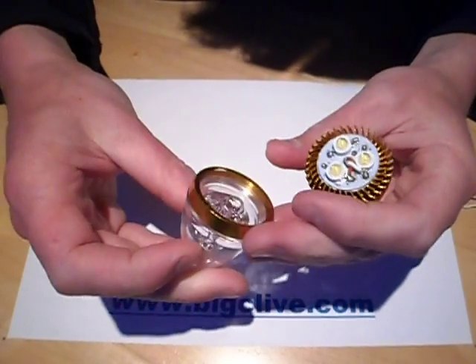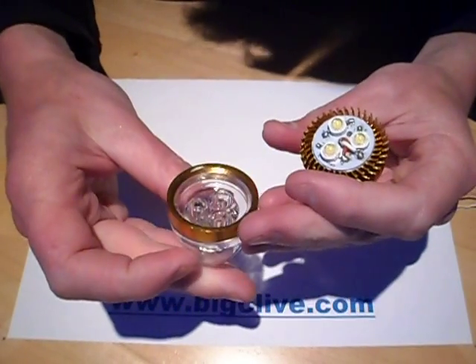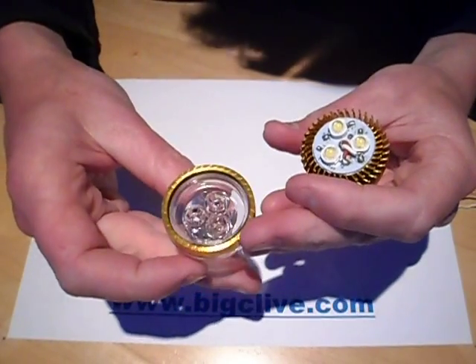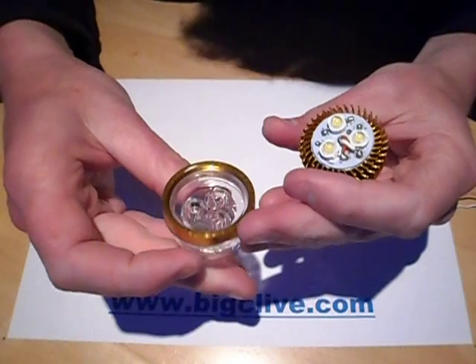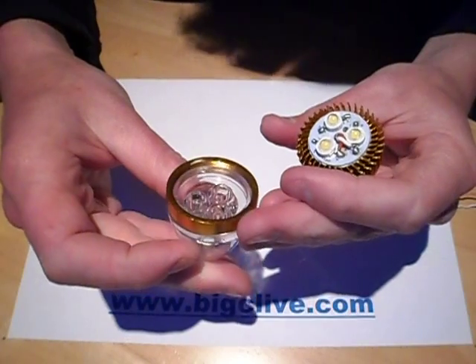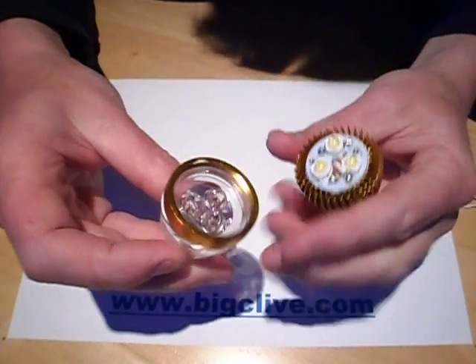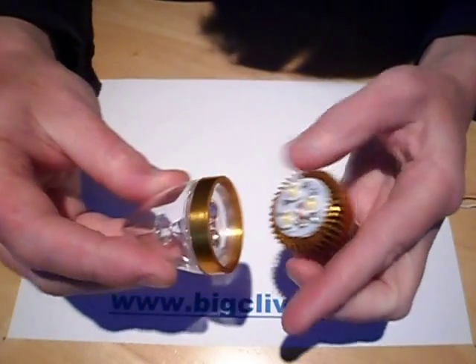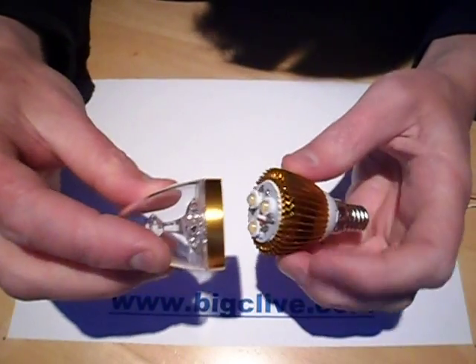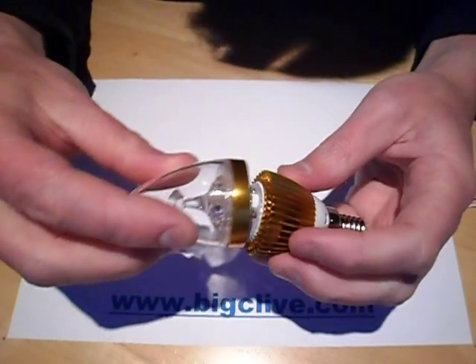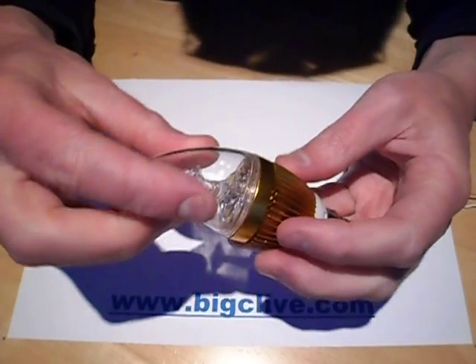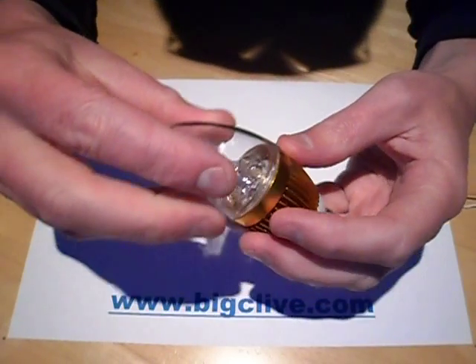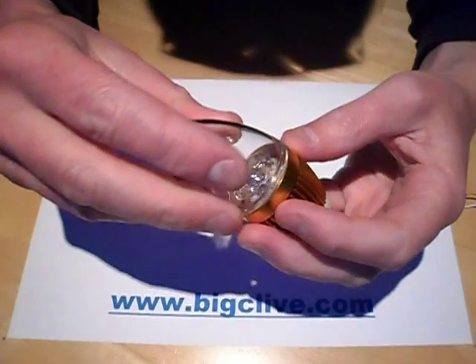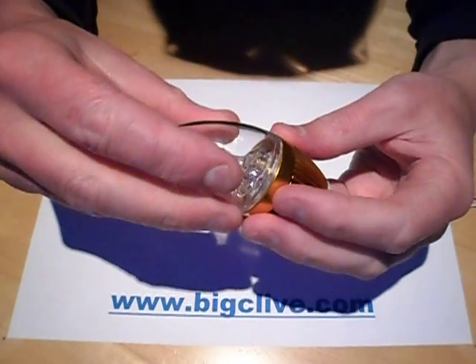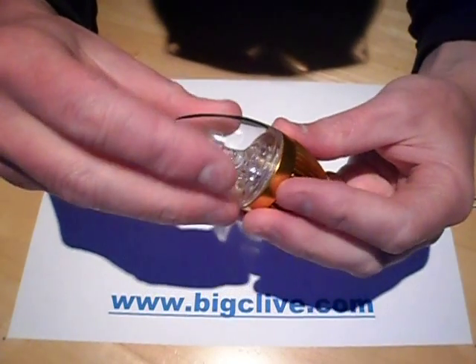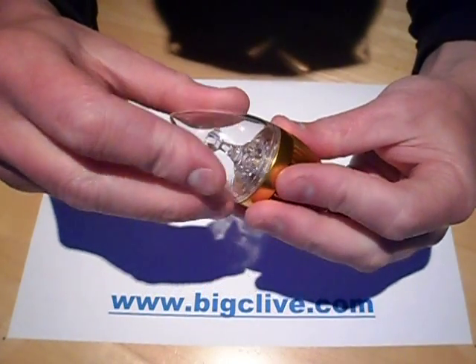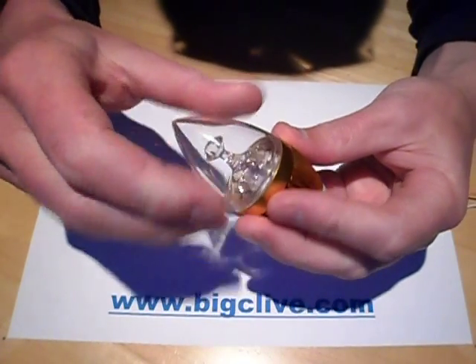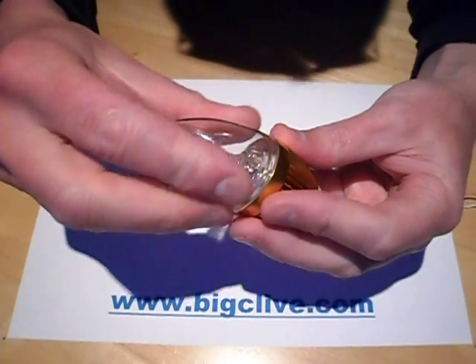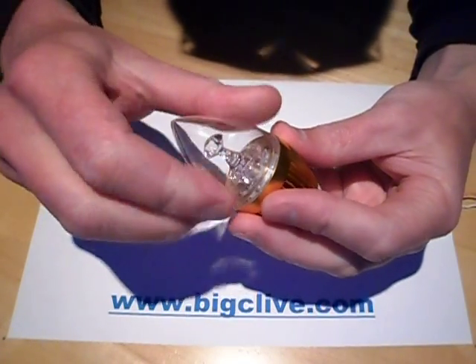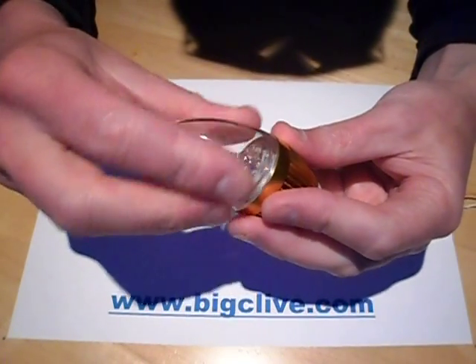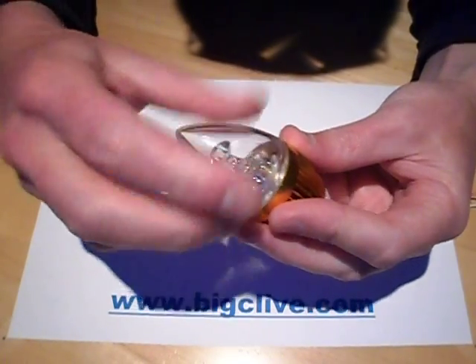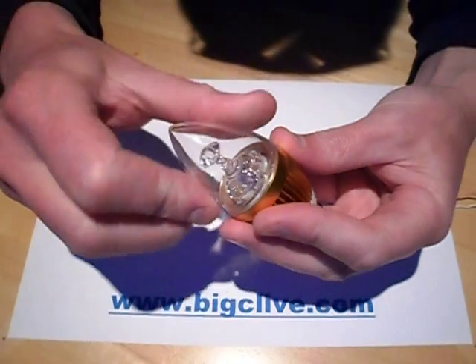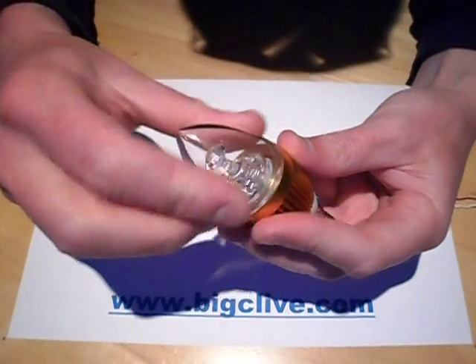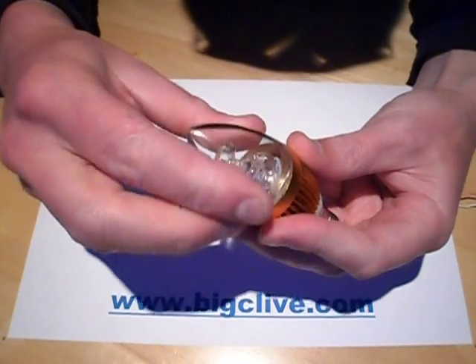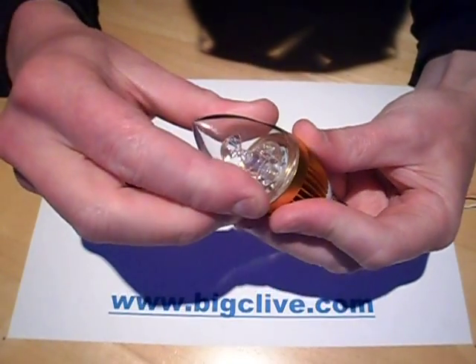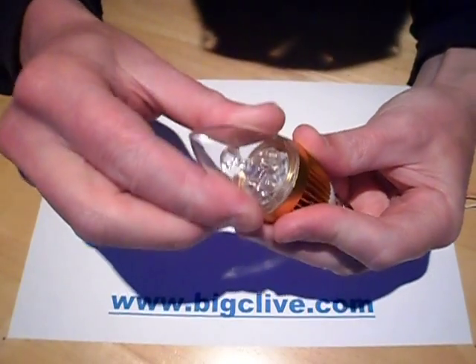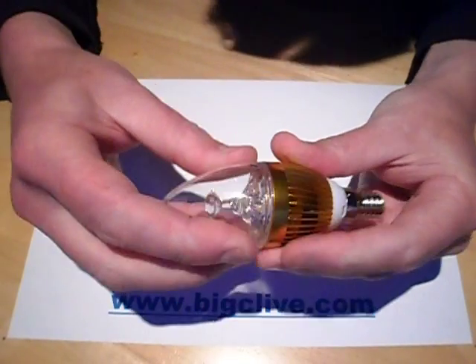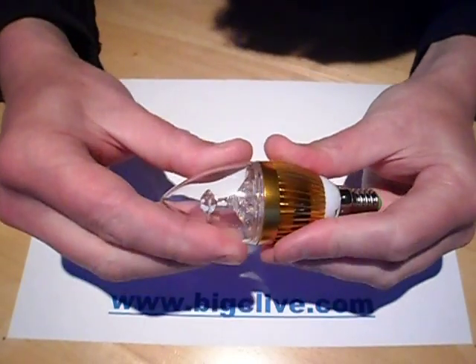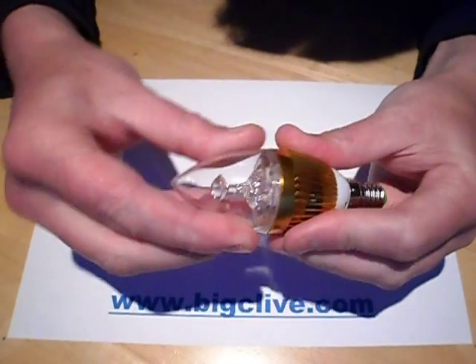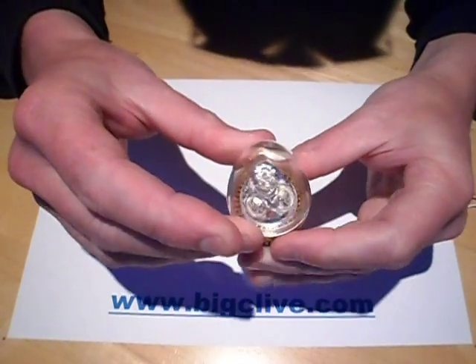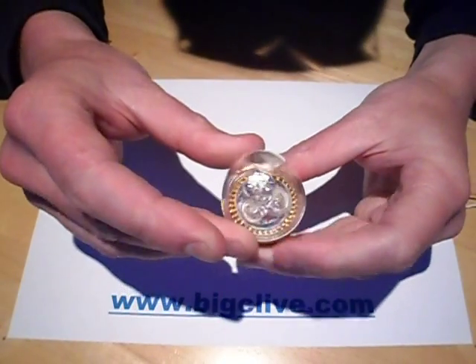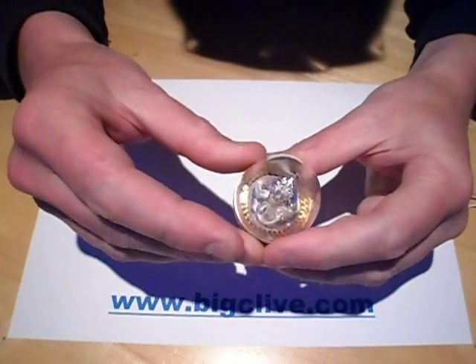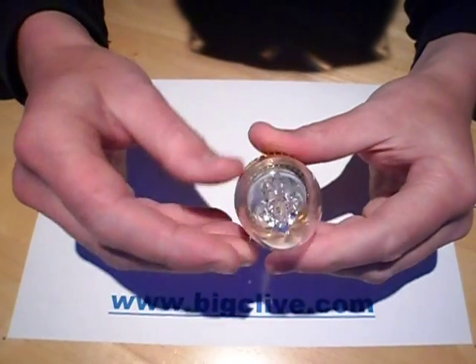The cover all seems to be fairly solidly fixed together, so unfortunately when you screw it on it kind of spins the whole mess inside as you screw it on, but it's only a few turns.